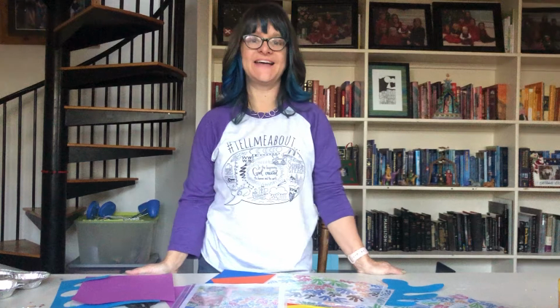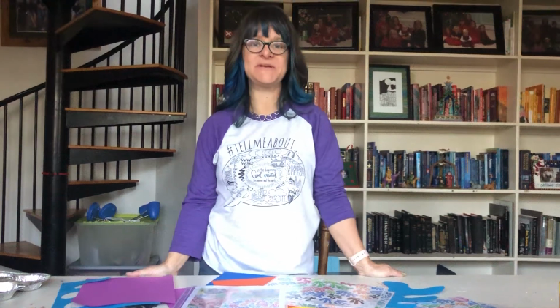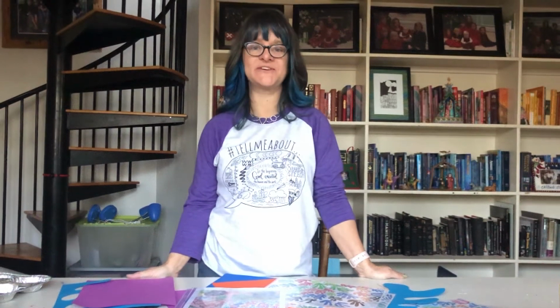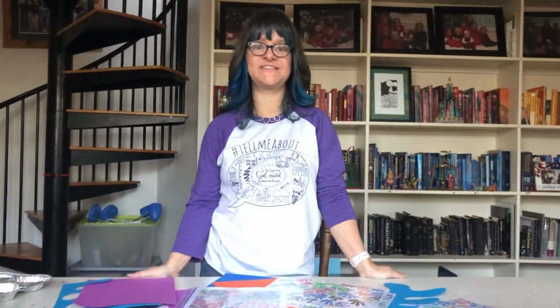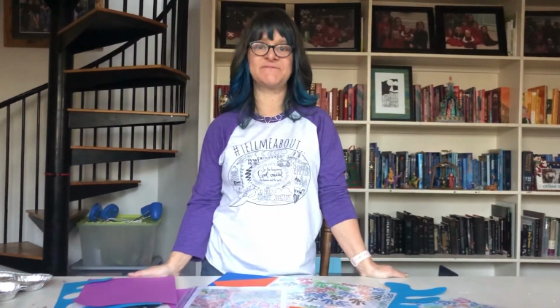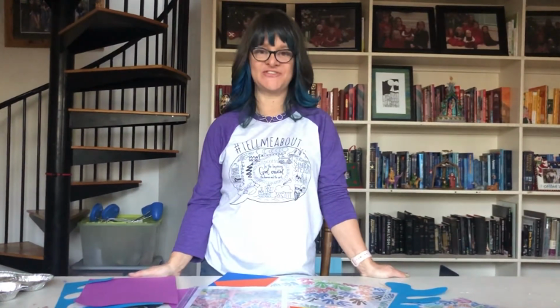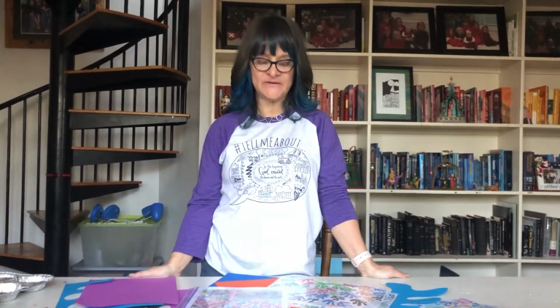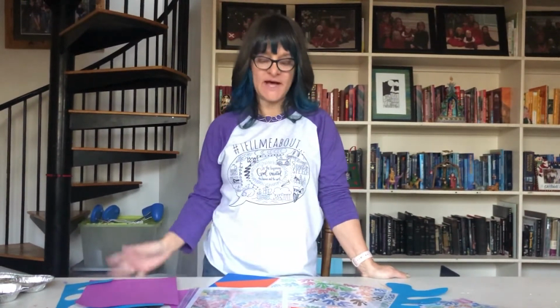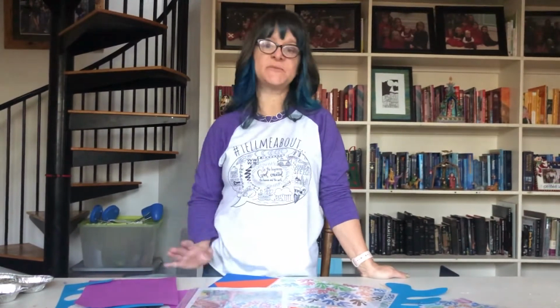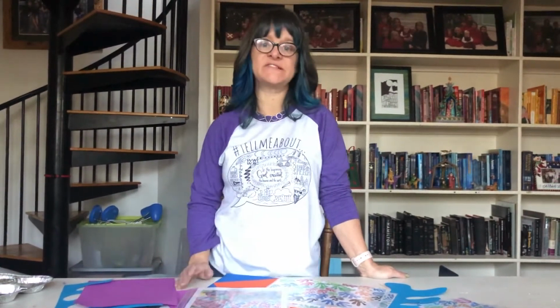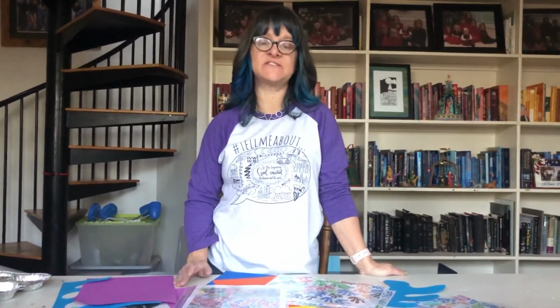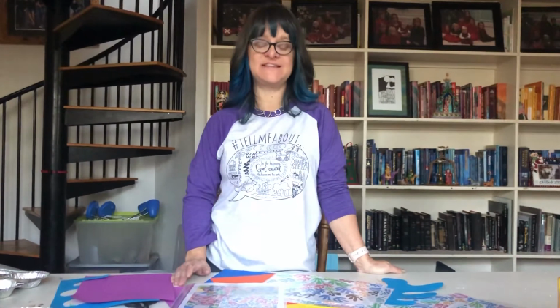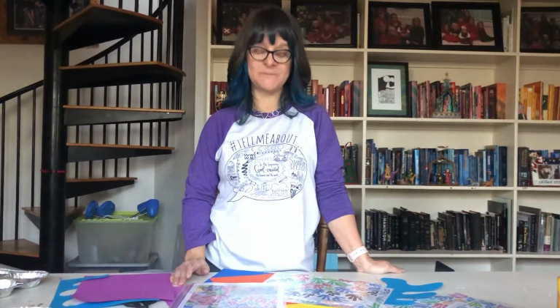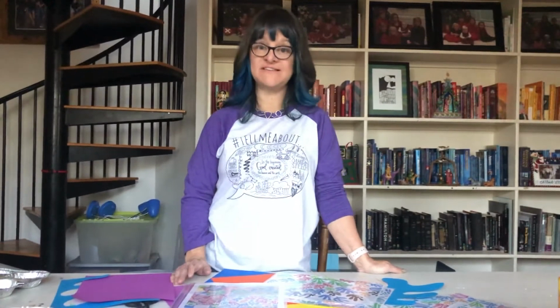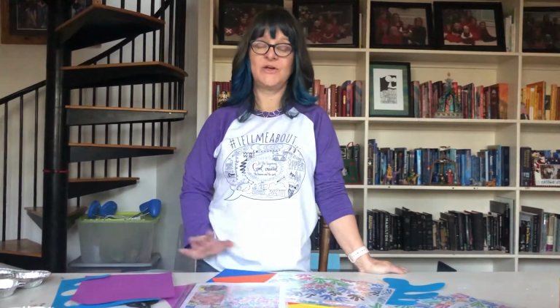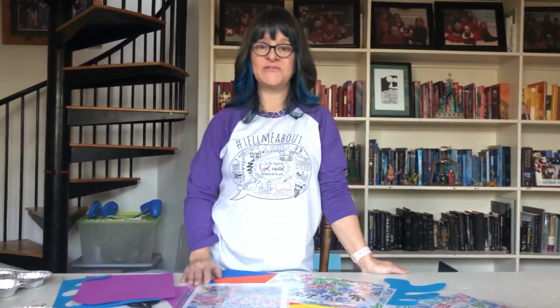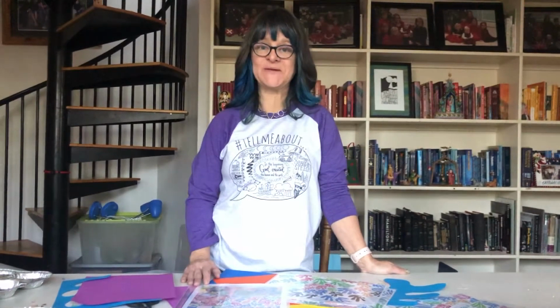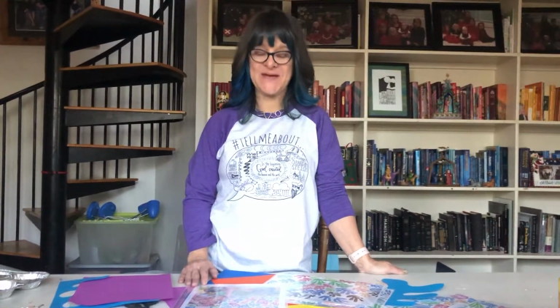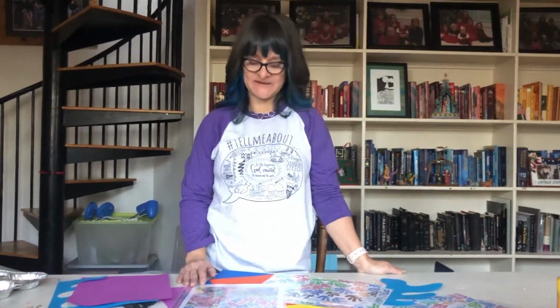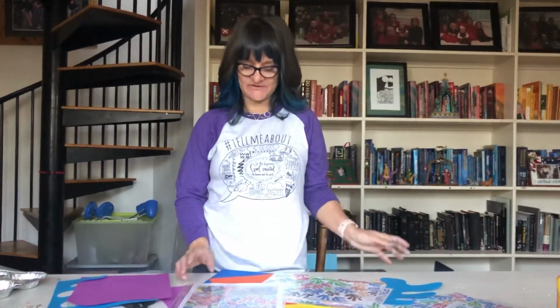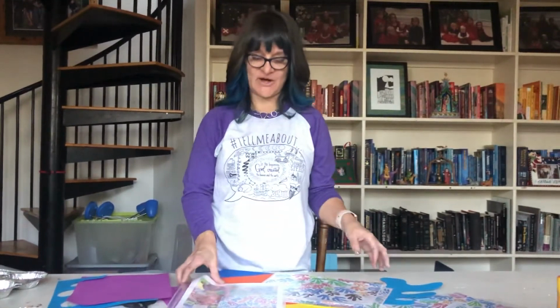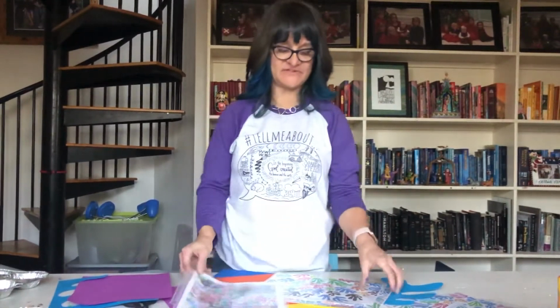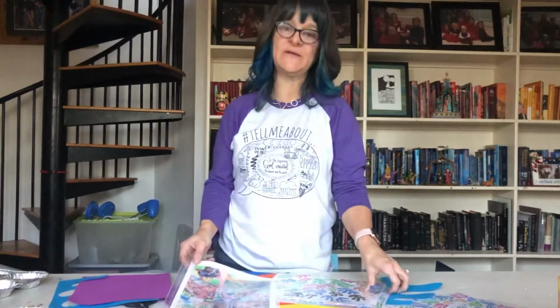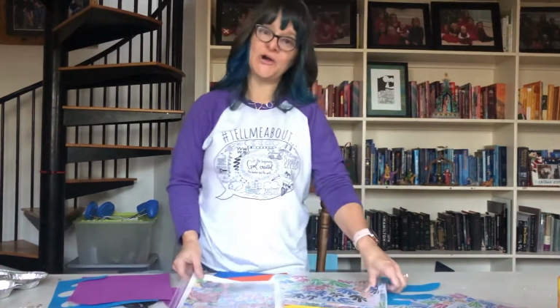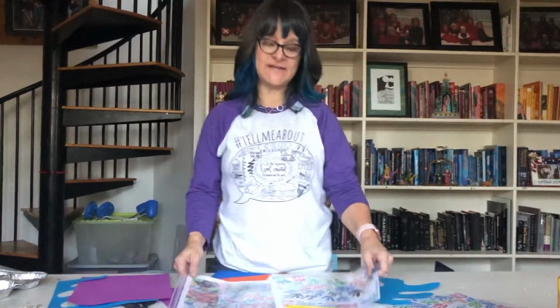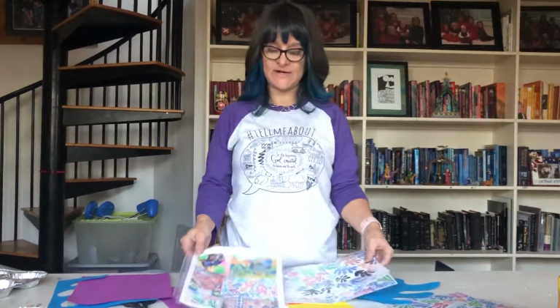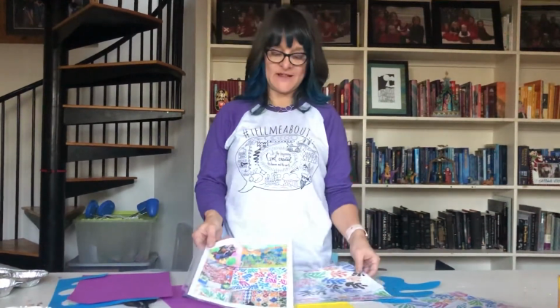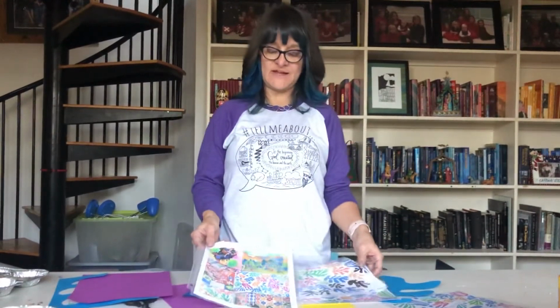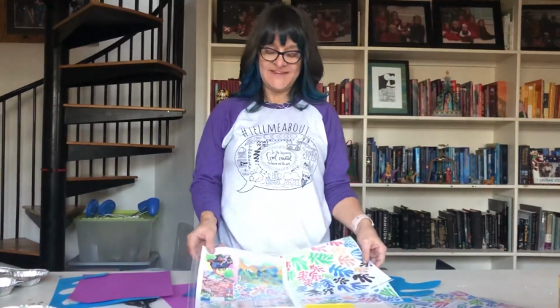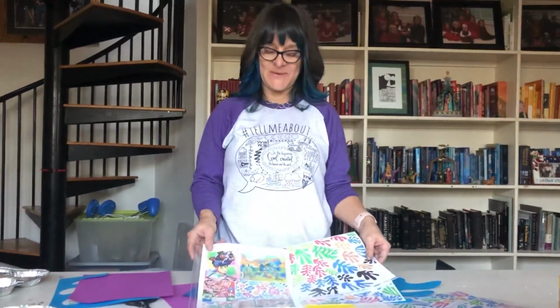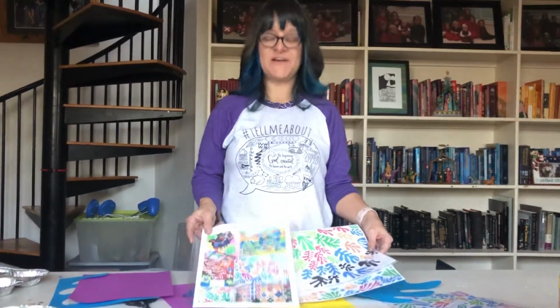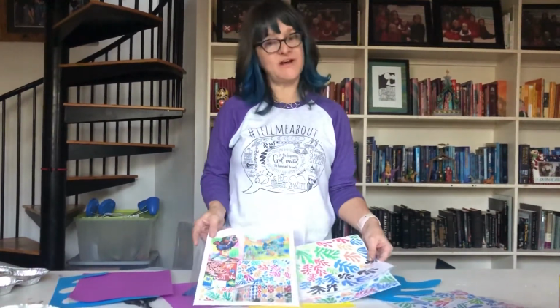Hi guys, Mindy Browse here, CC Foundations Director. This project I want to discuss is for Matisse. Going off-grid a little bit because I wanted to have a Fauvist, a different art movement, as well as a cut-out collage.